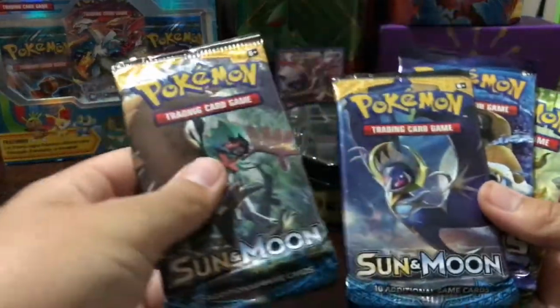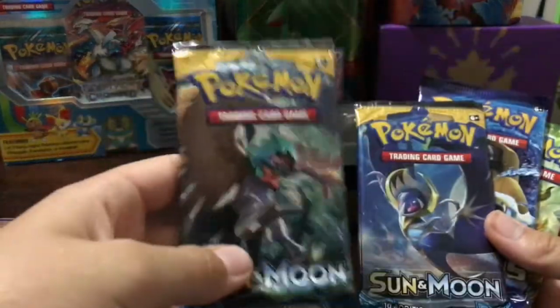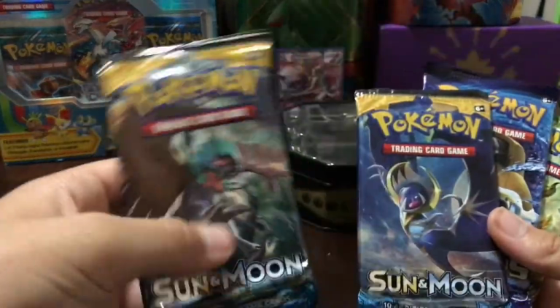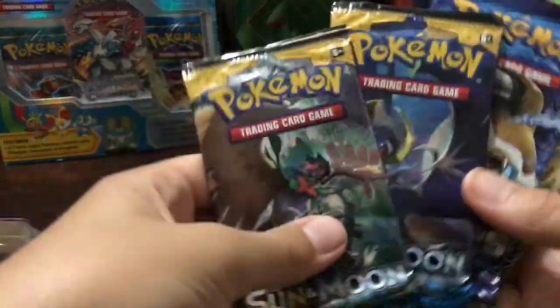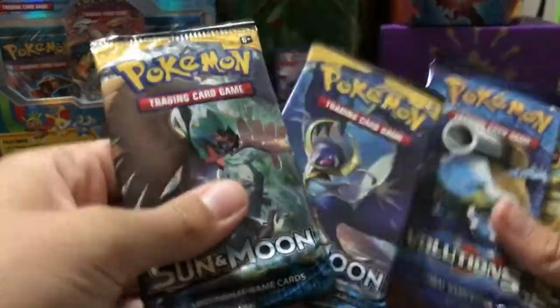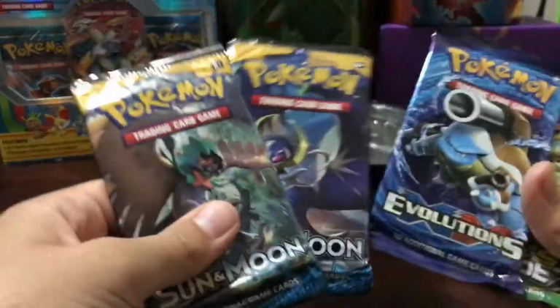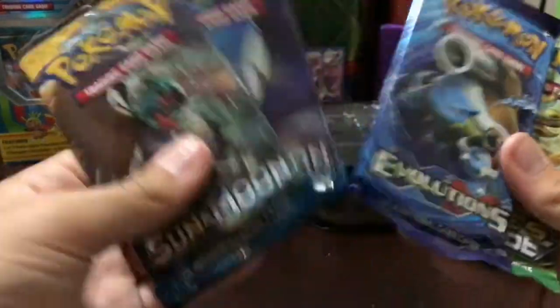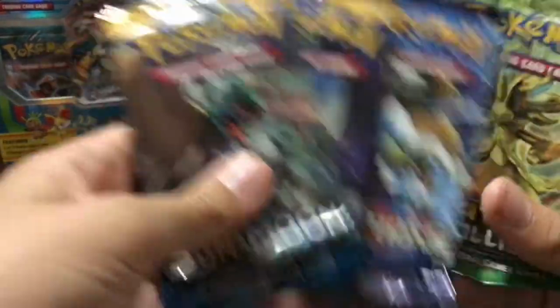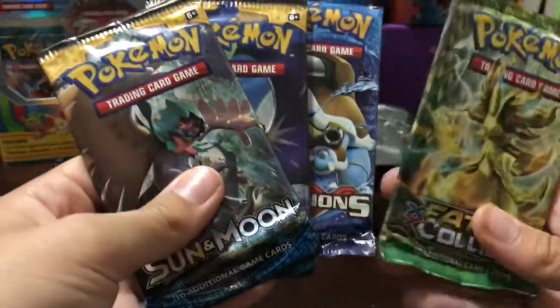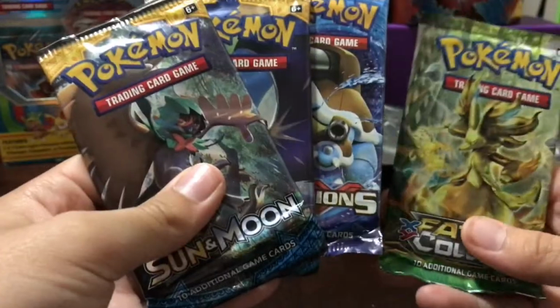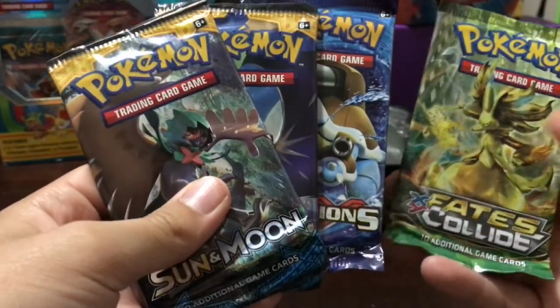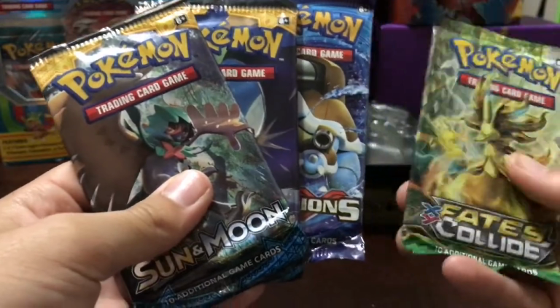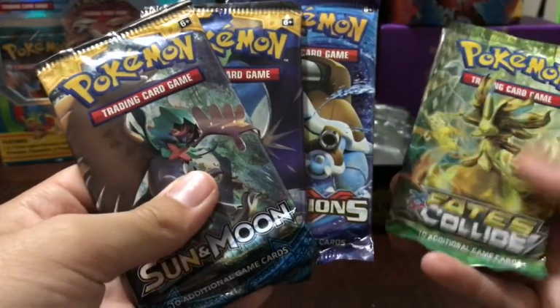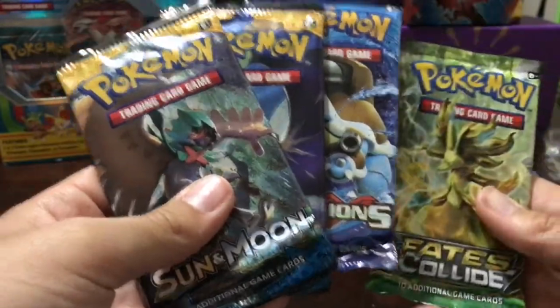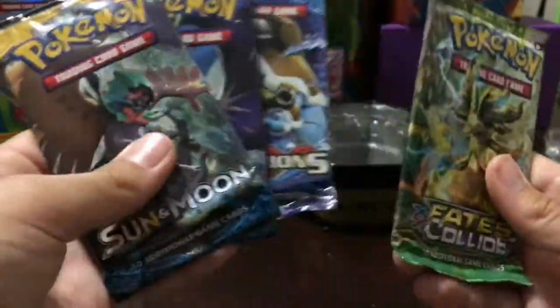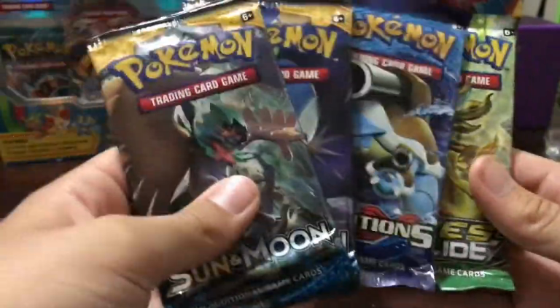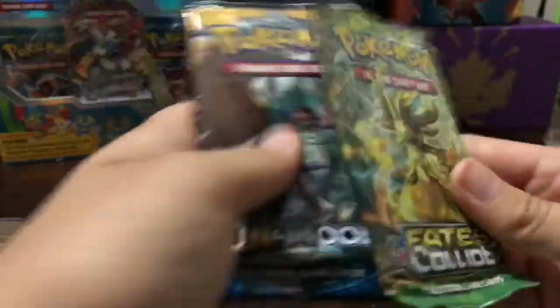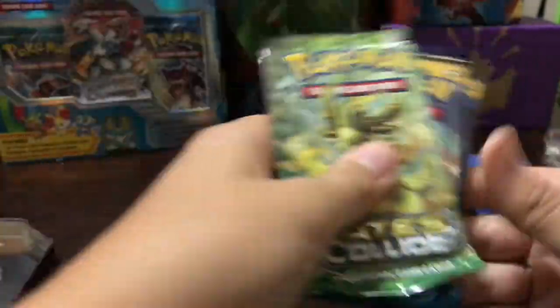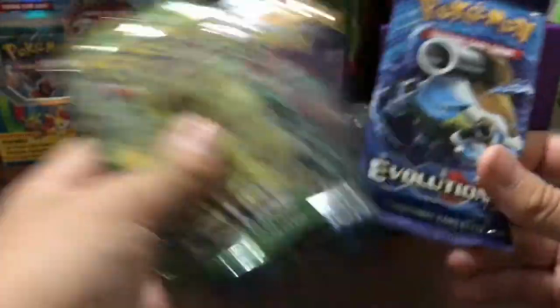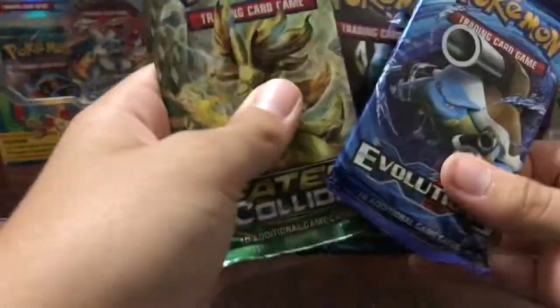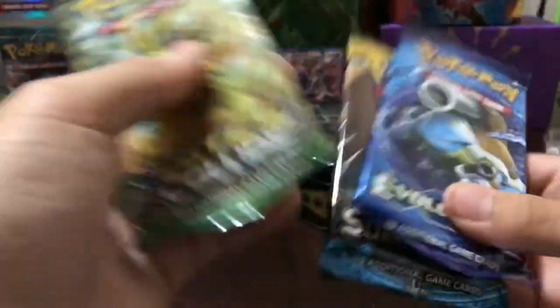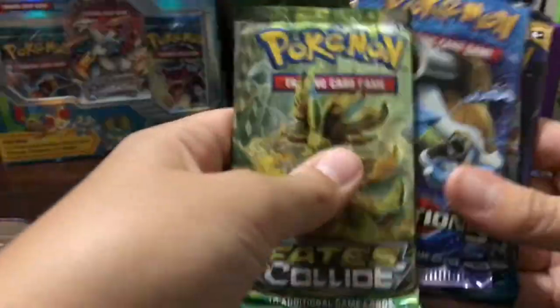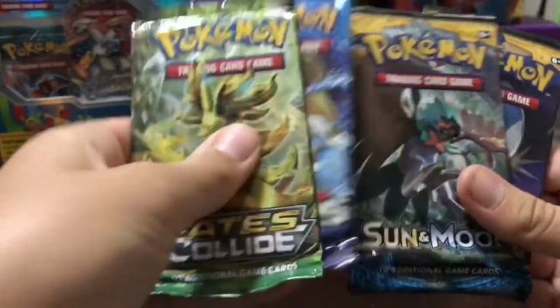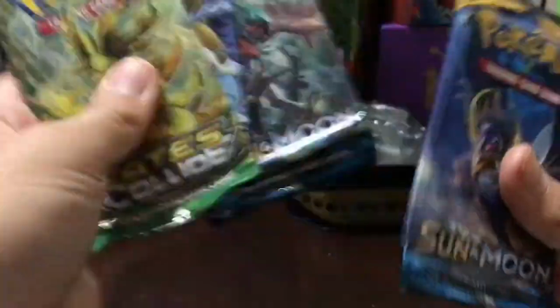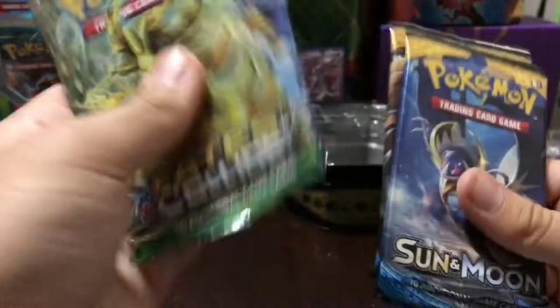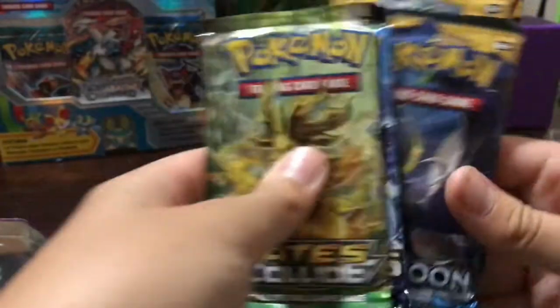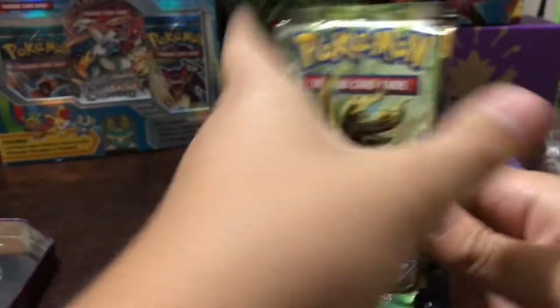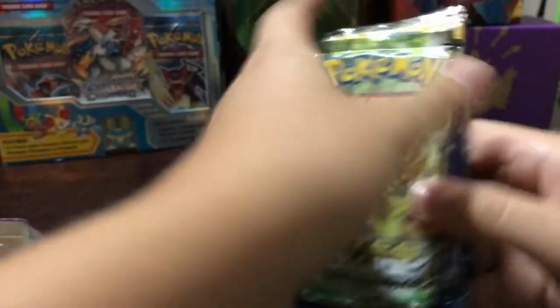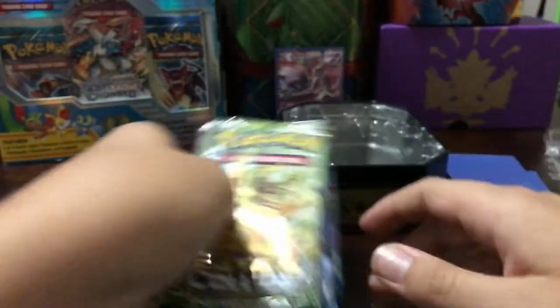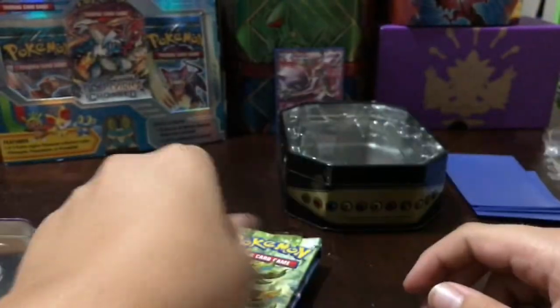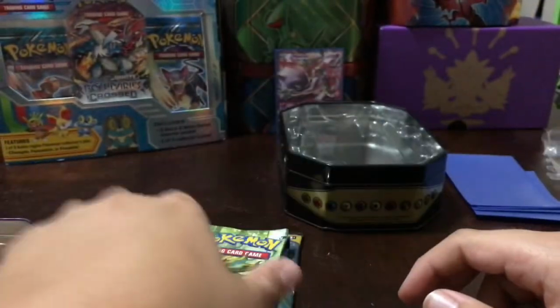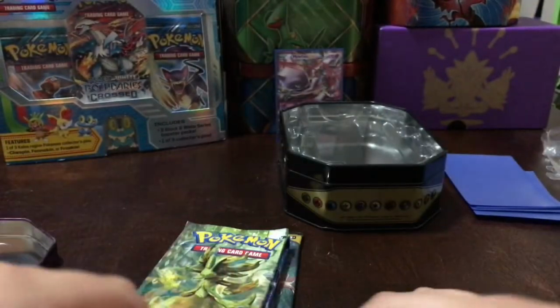We got a Decidueye, Lunala, Mega Blastoise, and a Delphox Break. So Fates Collide first, then Evolutions, and then Sun and Moon last.